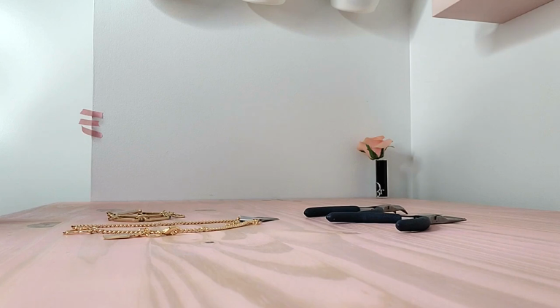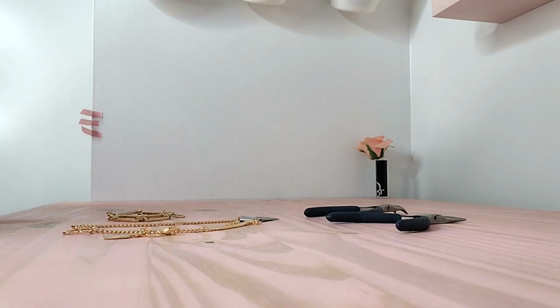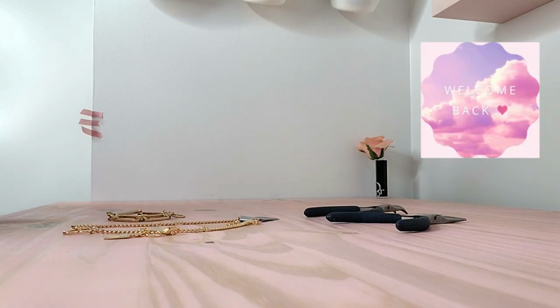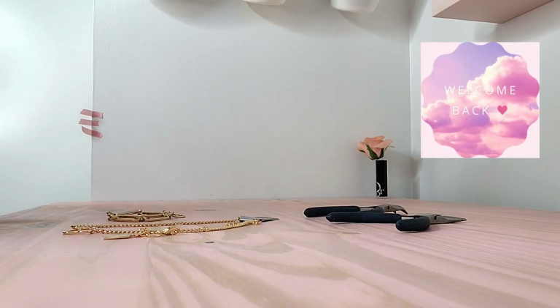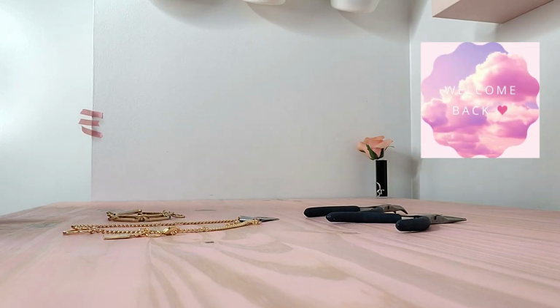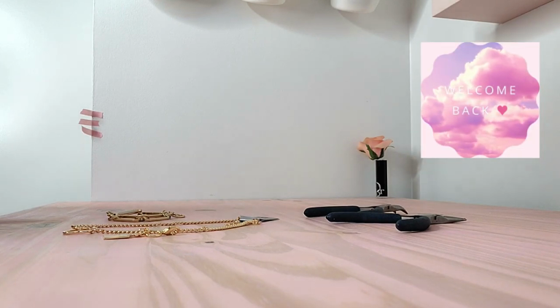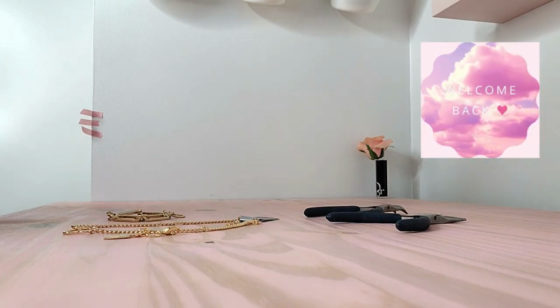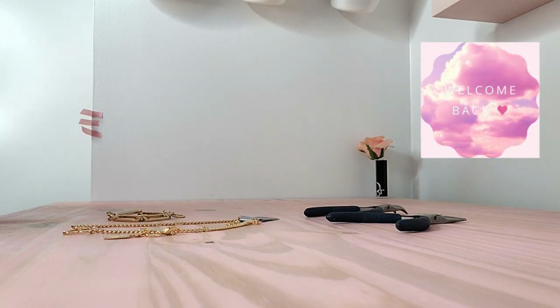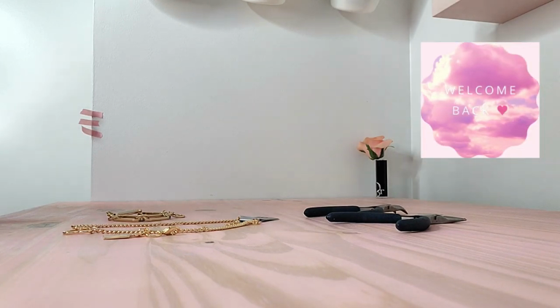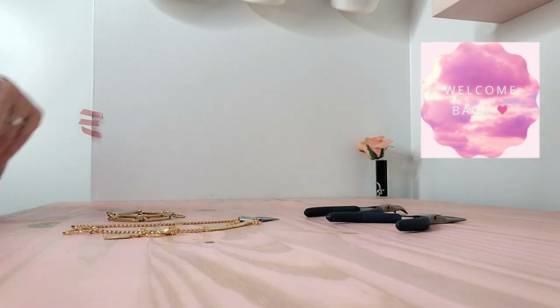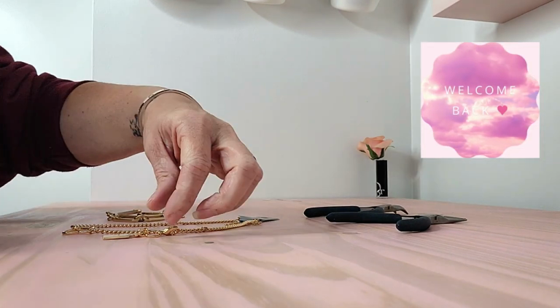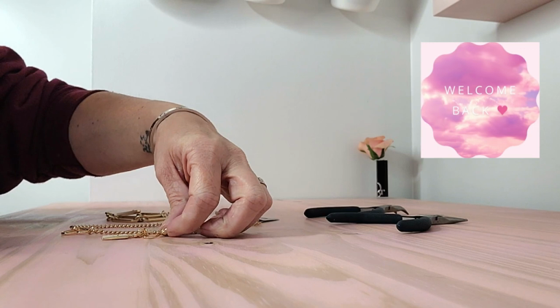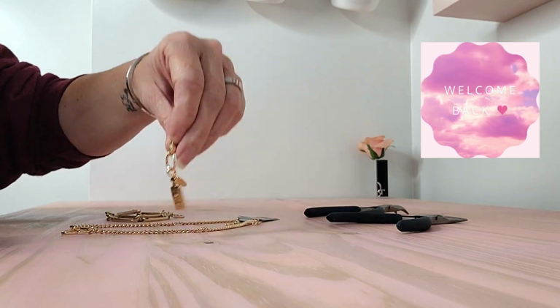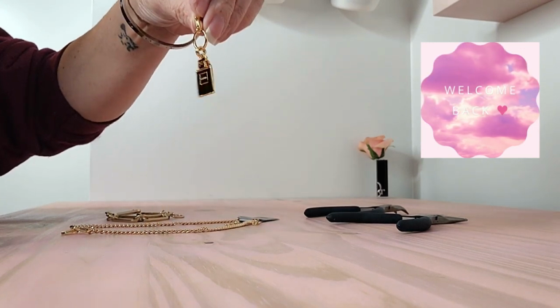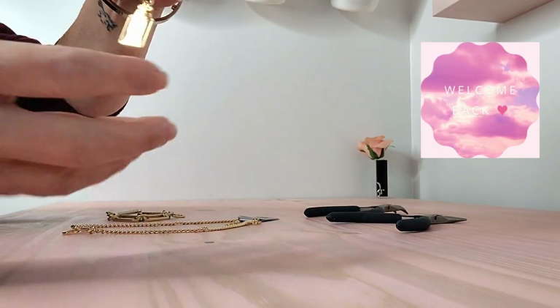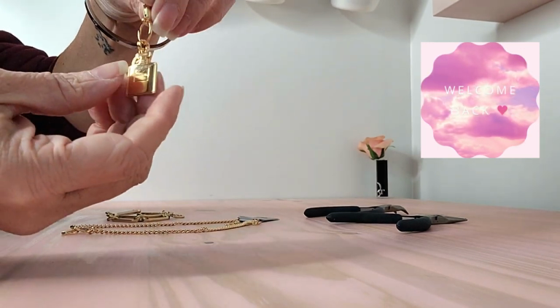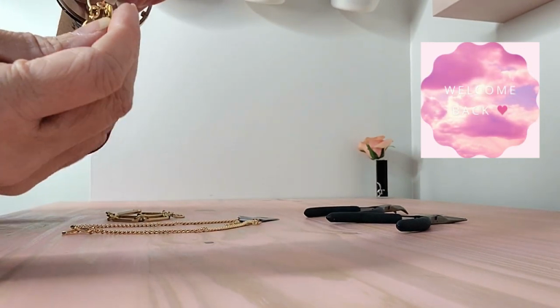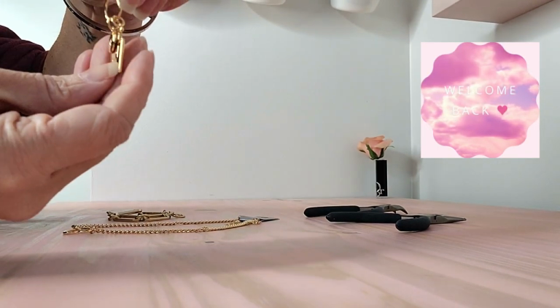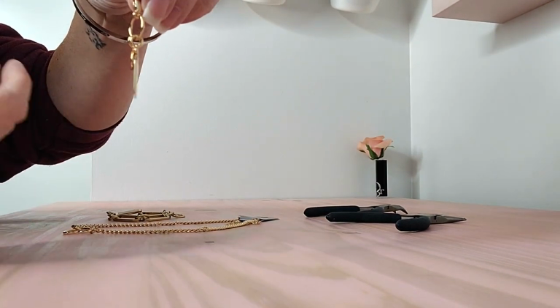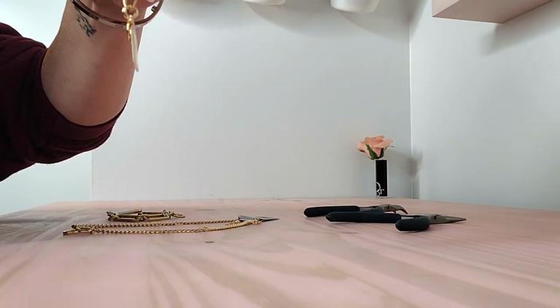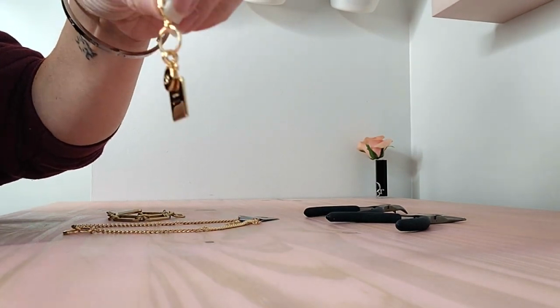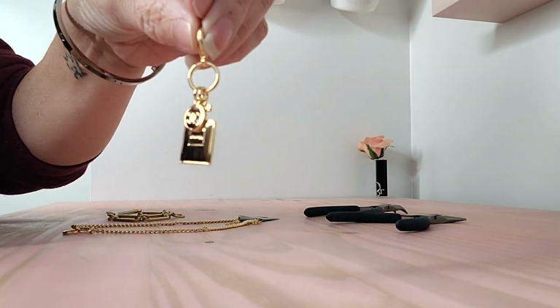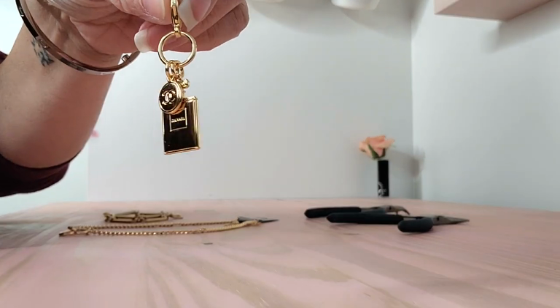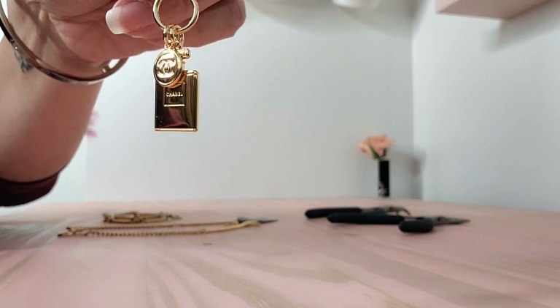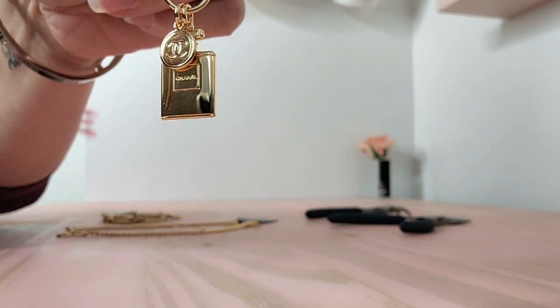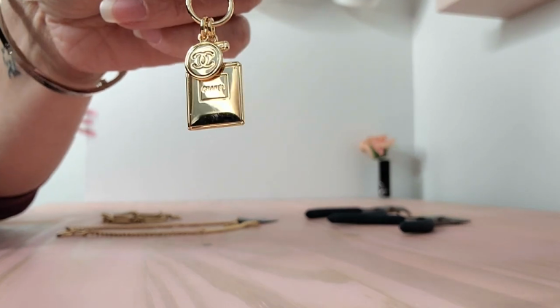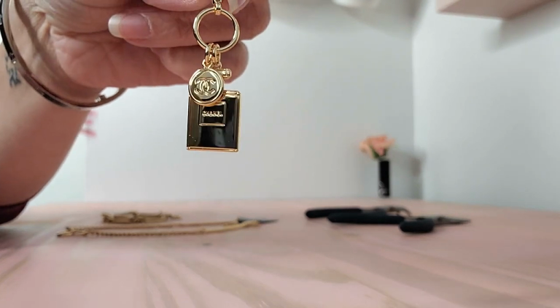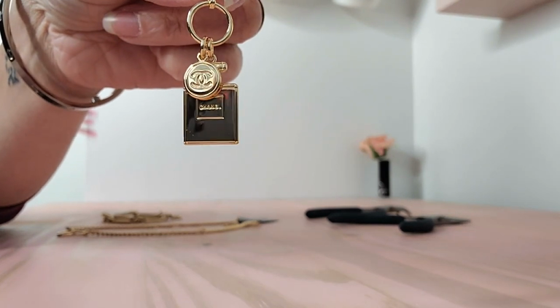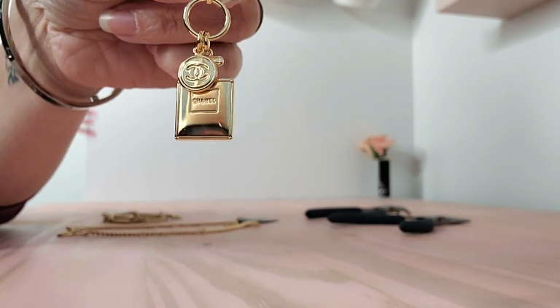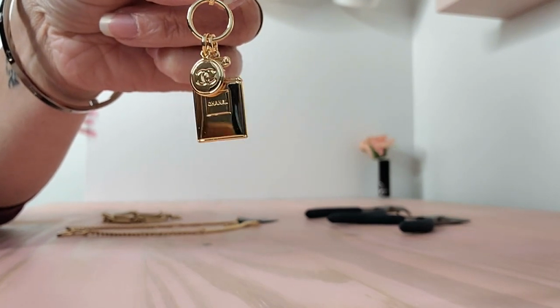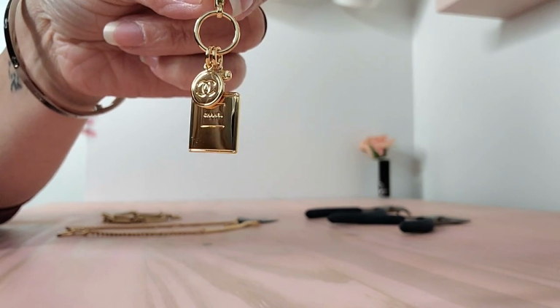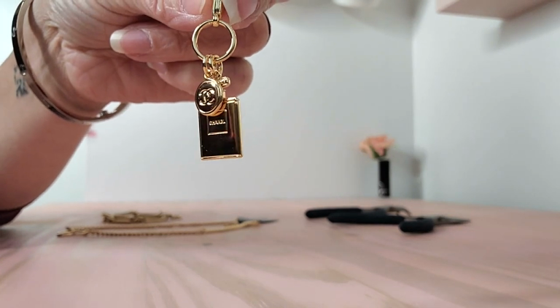Hey guys, welcome back. So today we're just going to do a quick video. You will have seen in one of my other videos that I actually did a proper Chanel order, and this was on my packaging — it was such a cute little fun surprise.